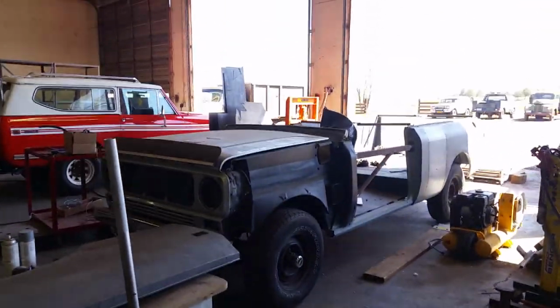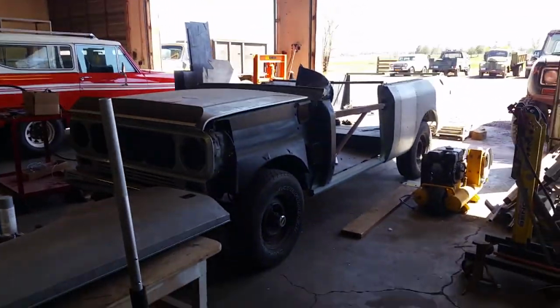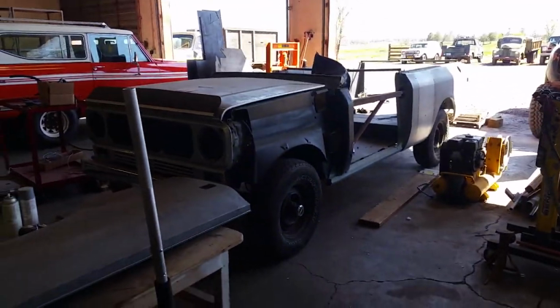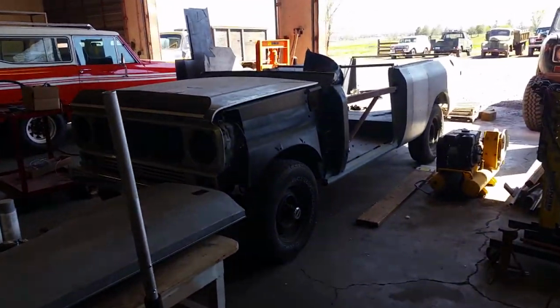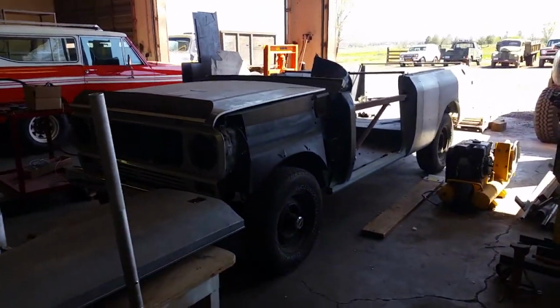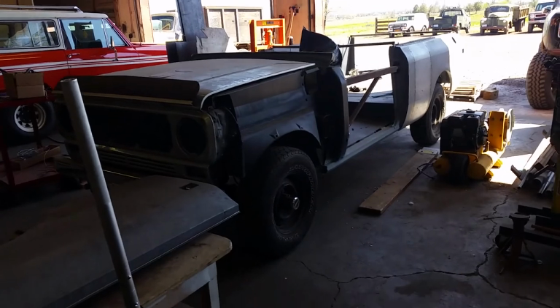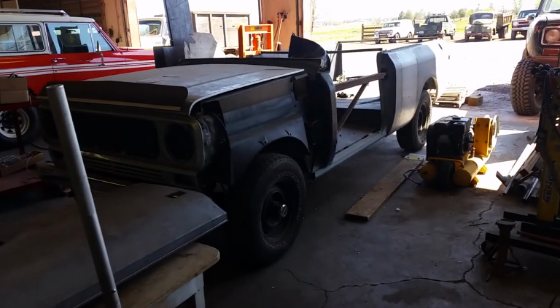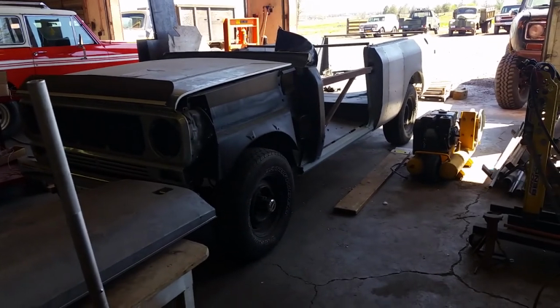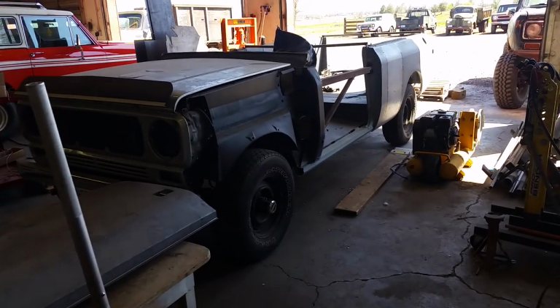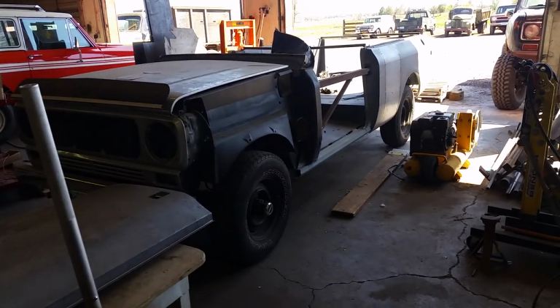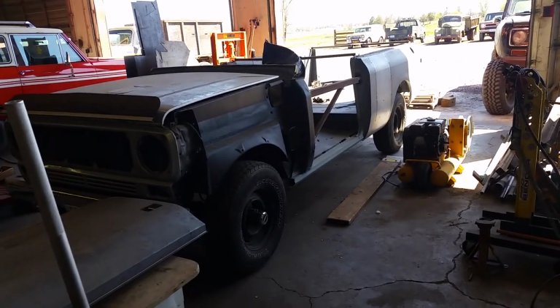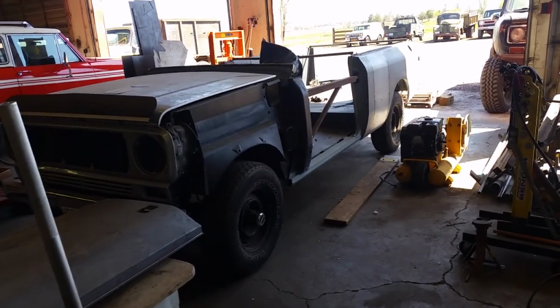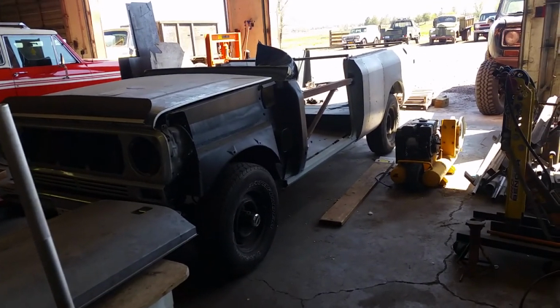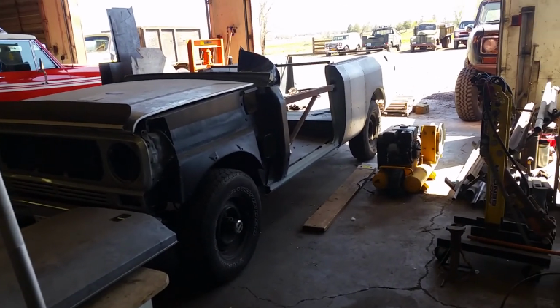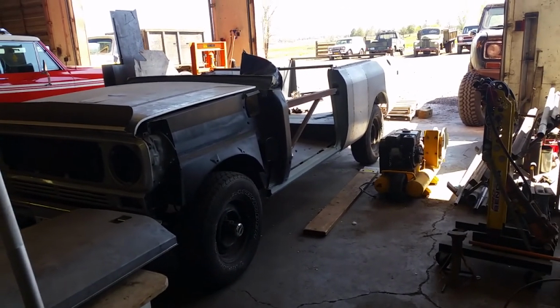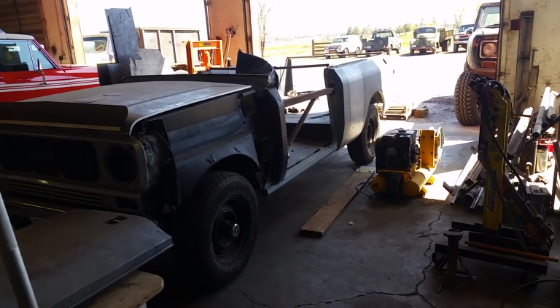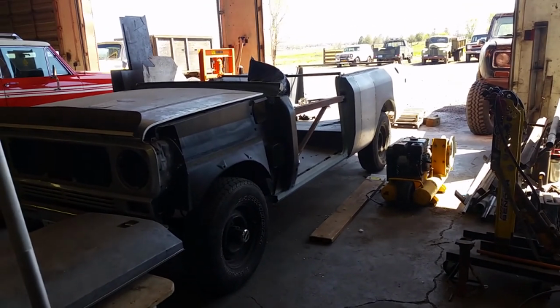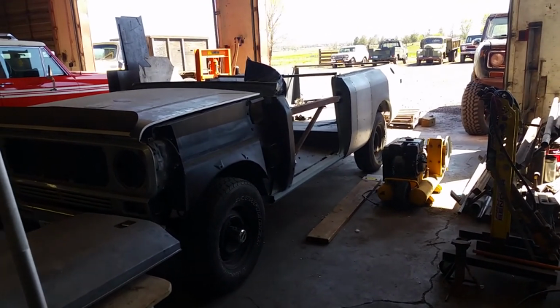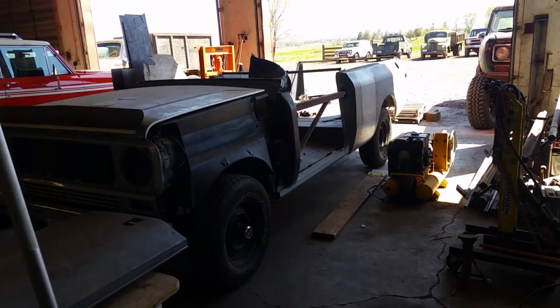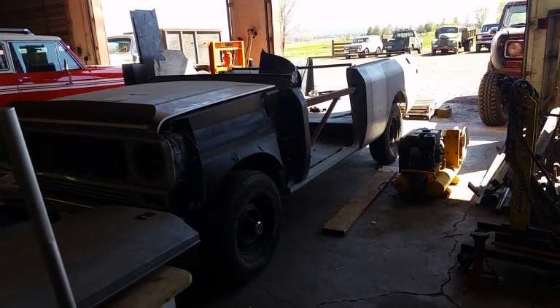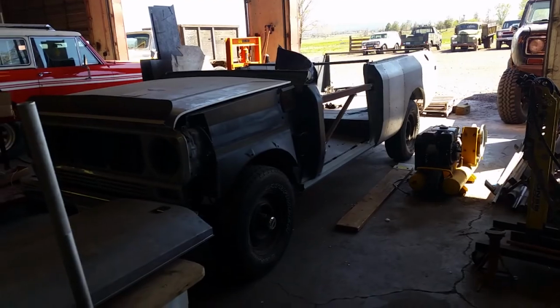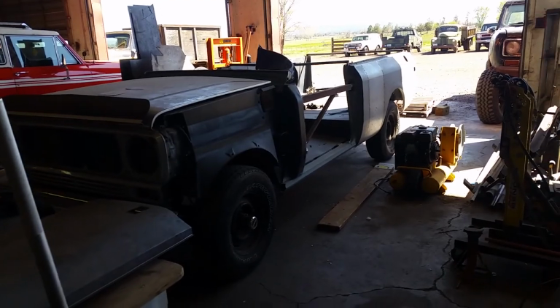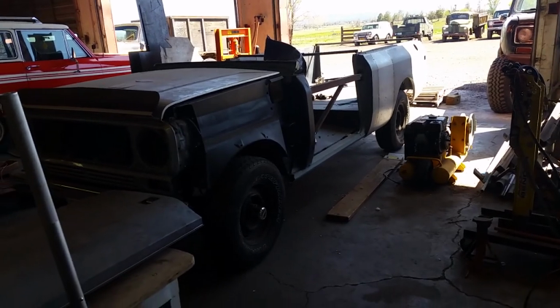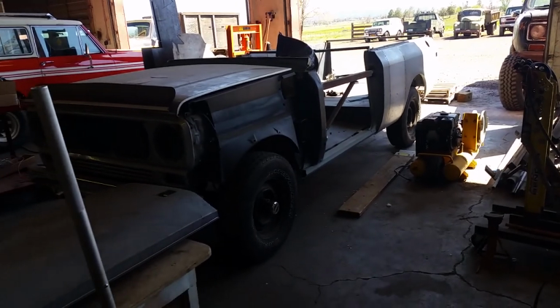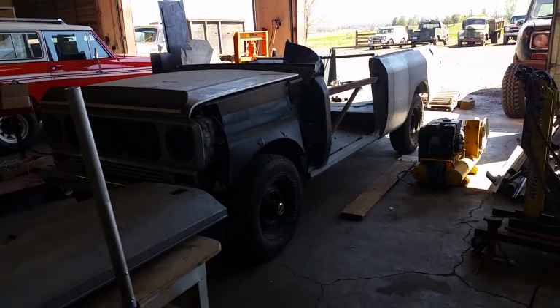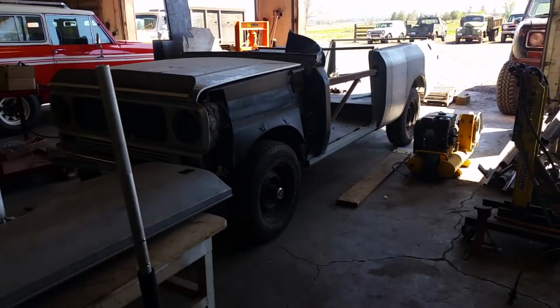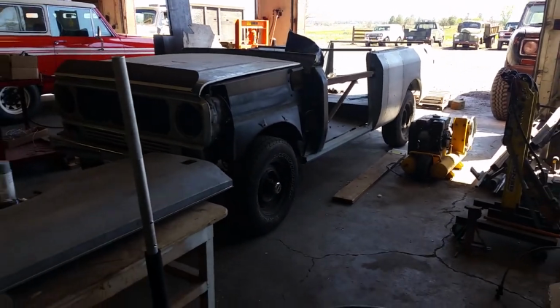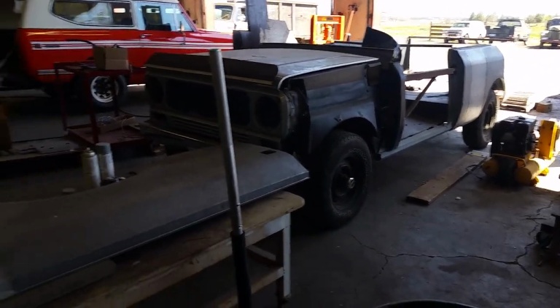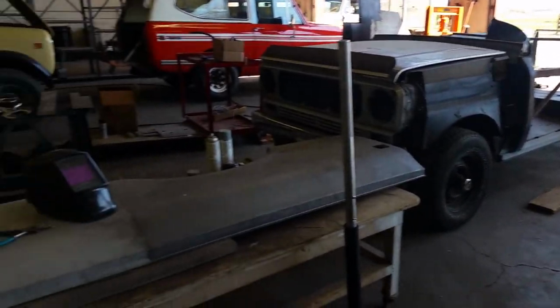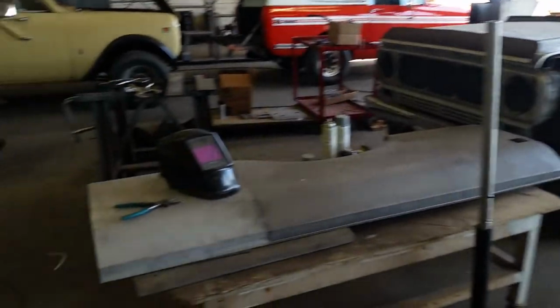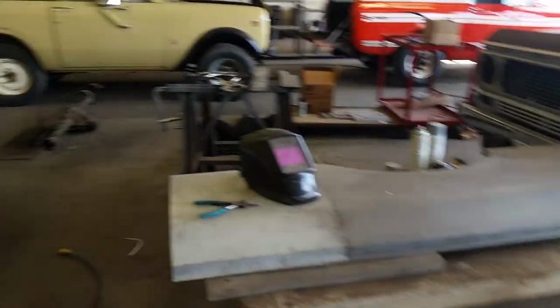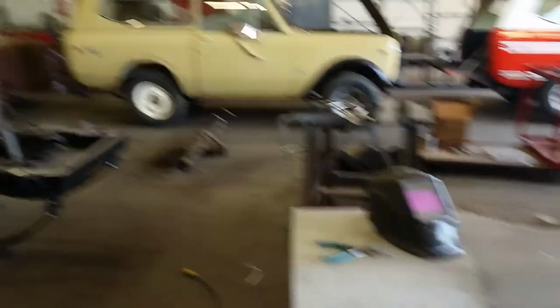Paul's Traveler getting new sheet metal all the way around, wiring, floors, all kinds of stuff happening on it. Getting moving on it, welding things together.